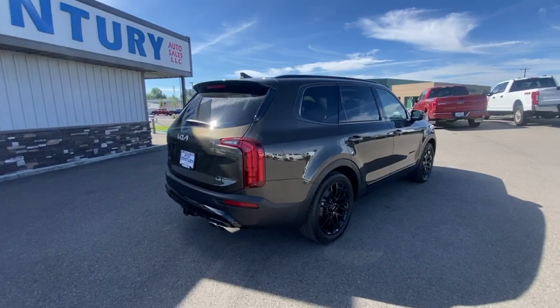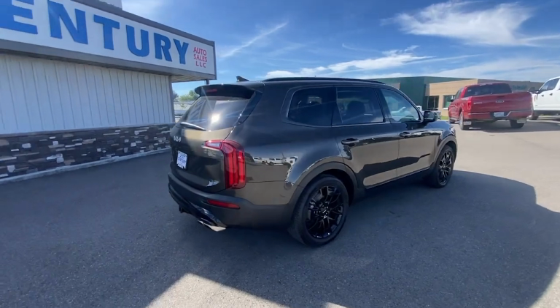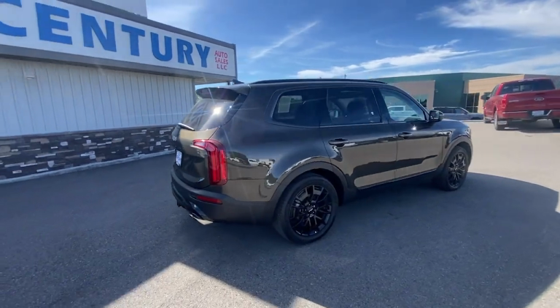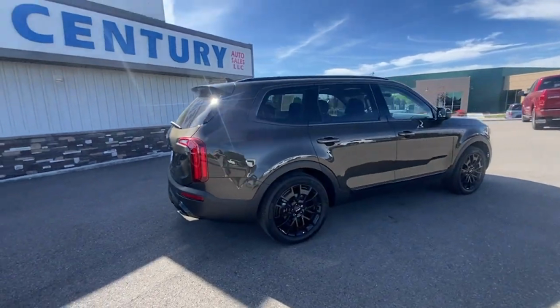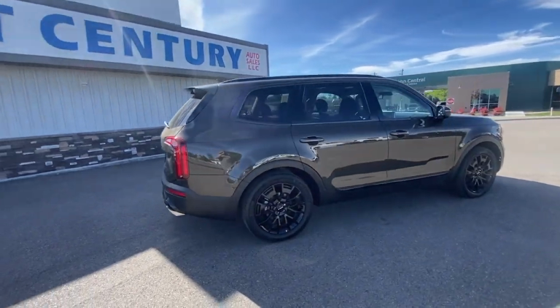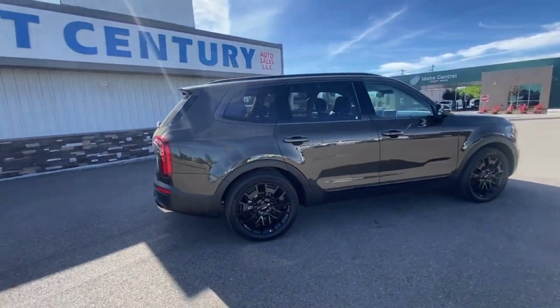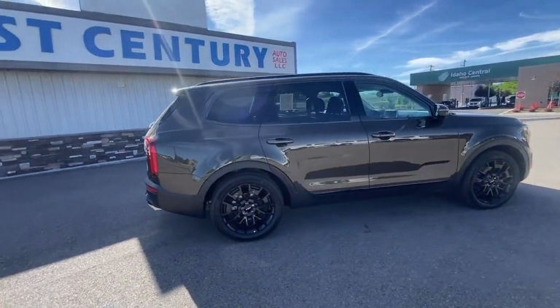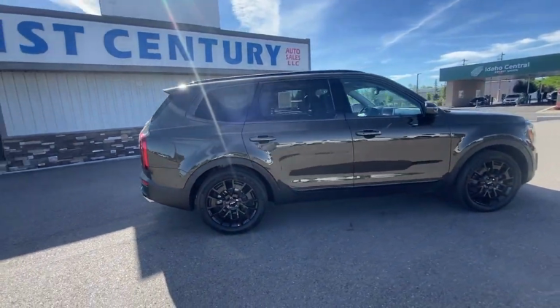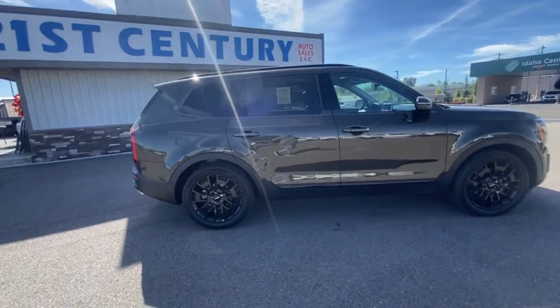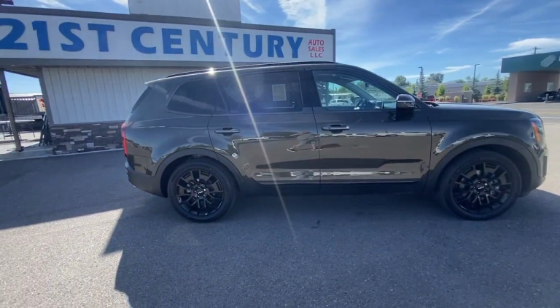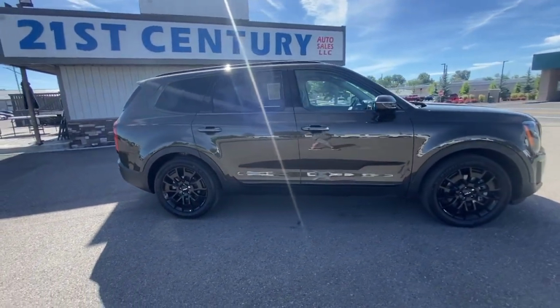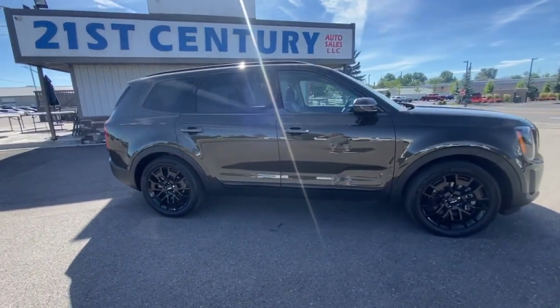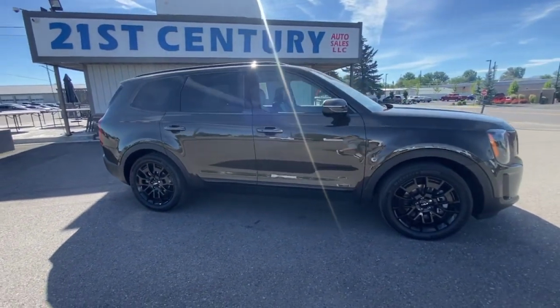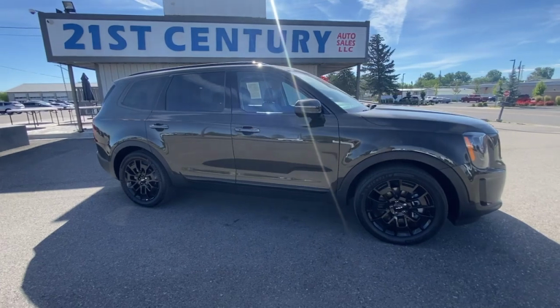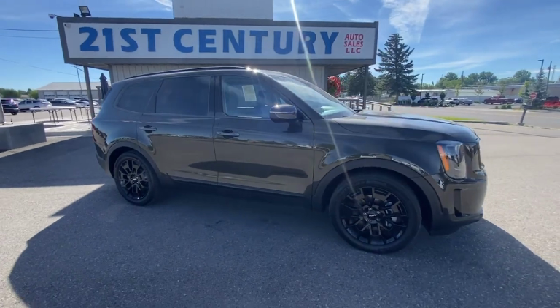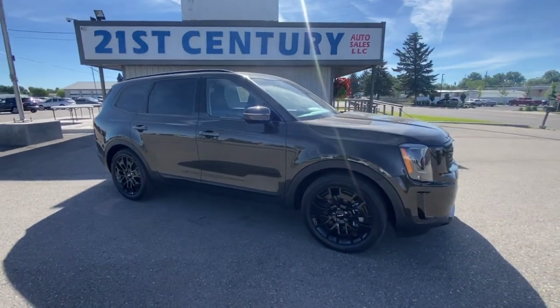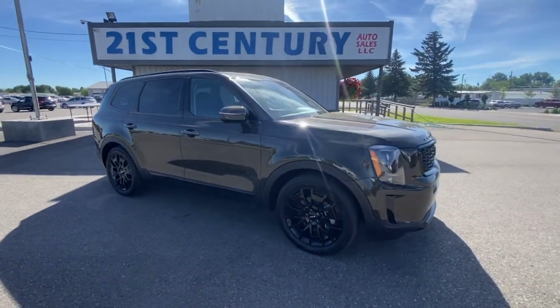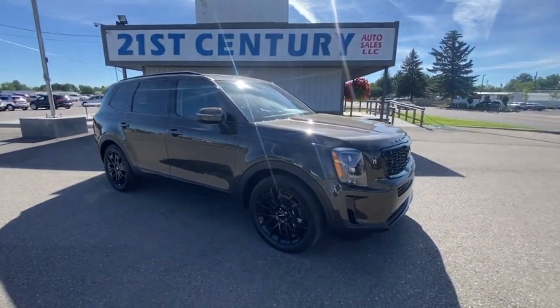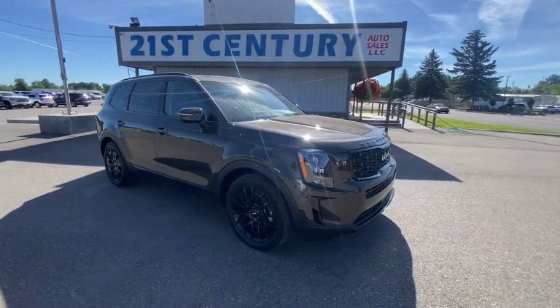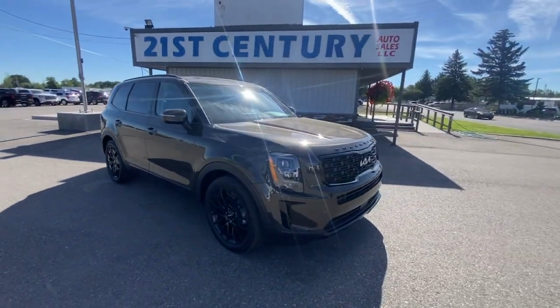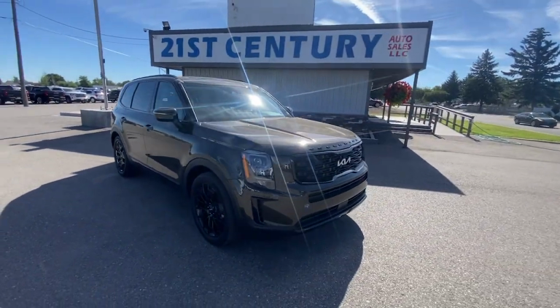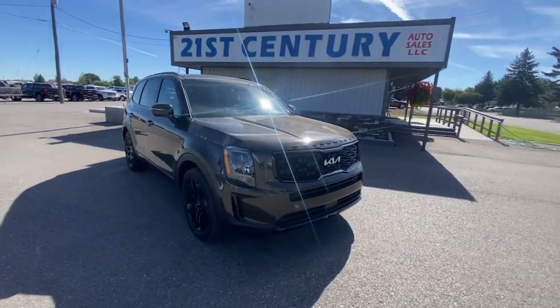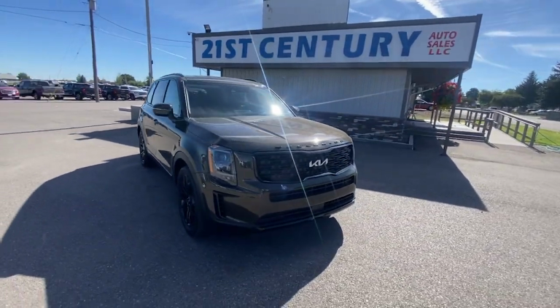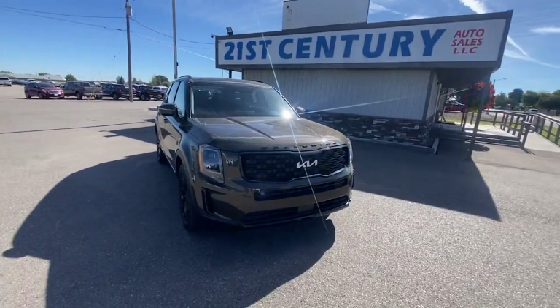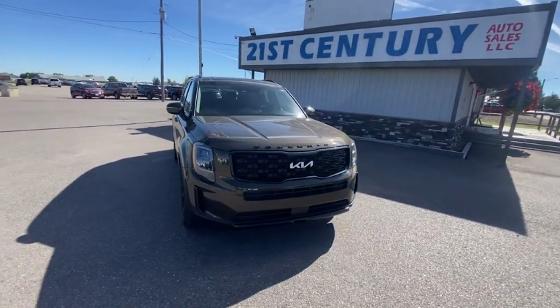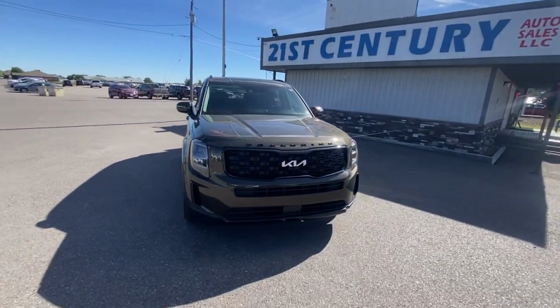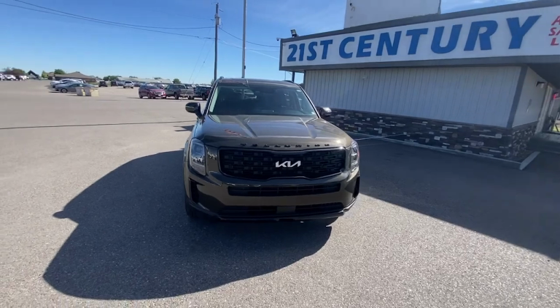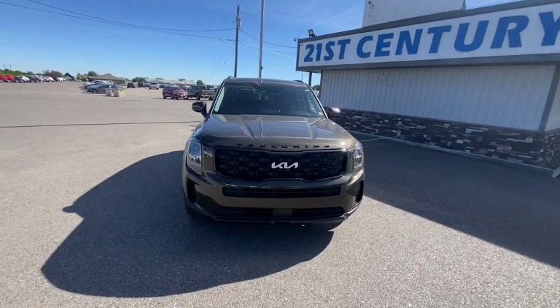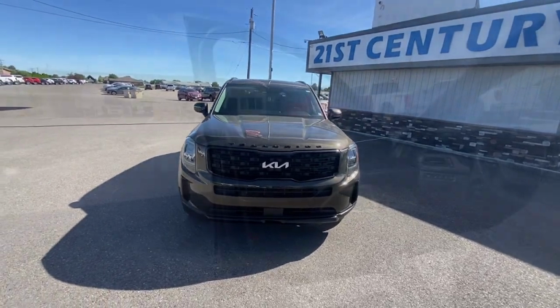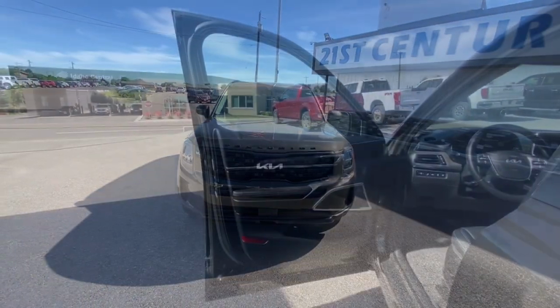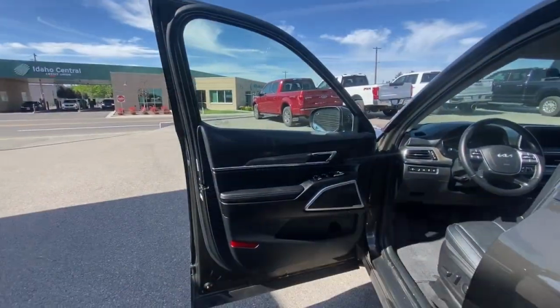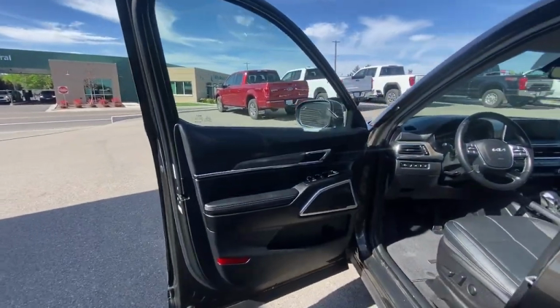This tech-rich mid-size three-row SUV leverages driver assistance, powerful performance, and premium amenities to make your in-town and off-road adventures all they can be. These are just some of the great options this vehicle comes with.